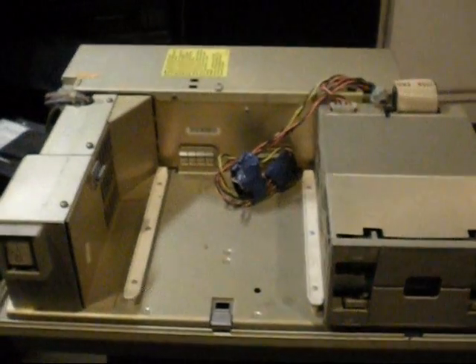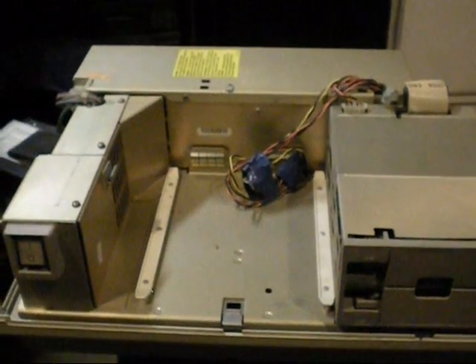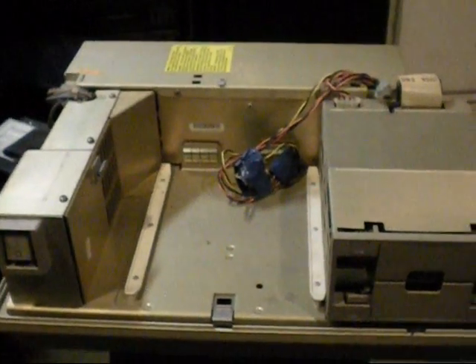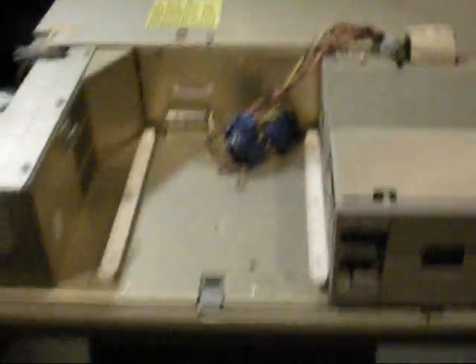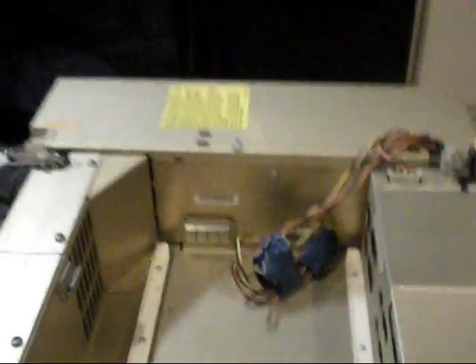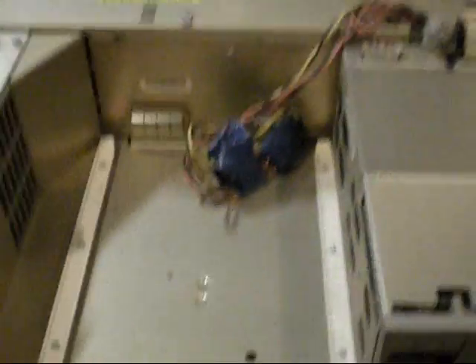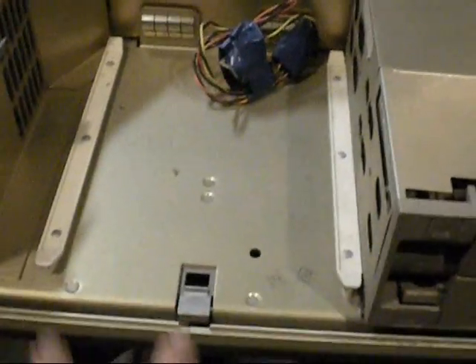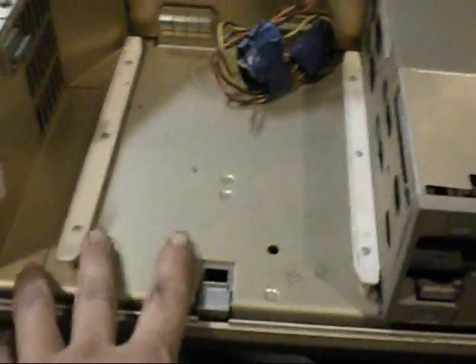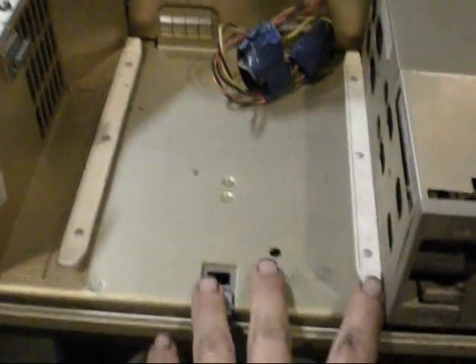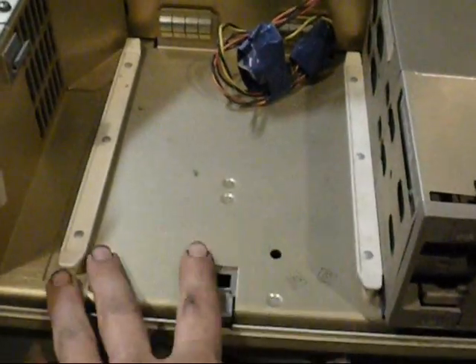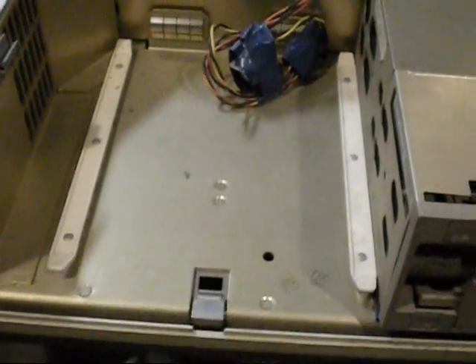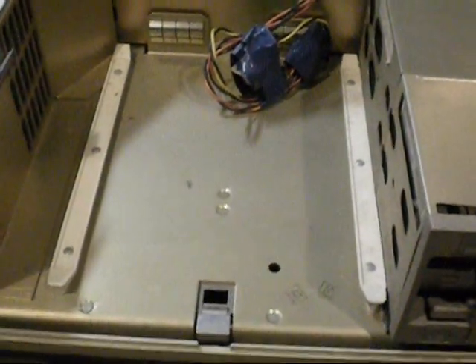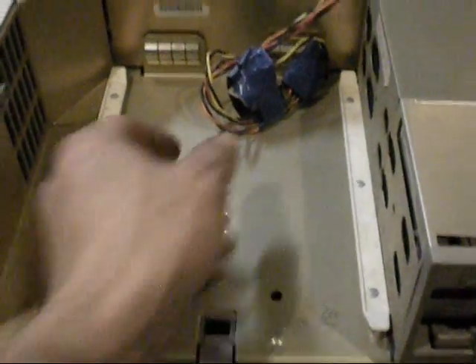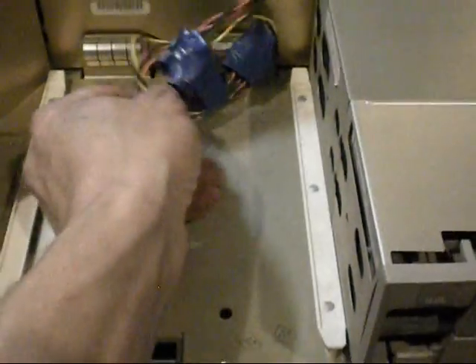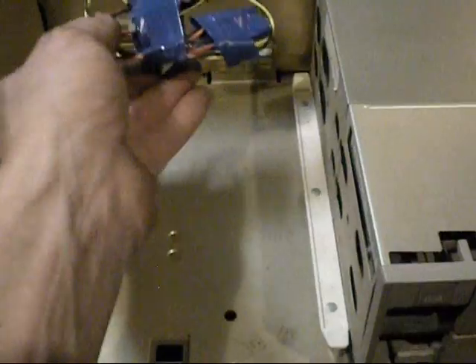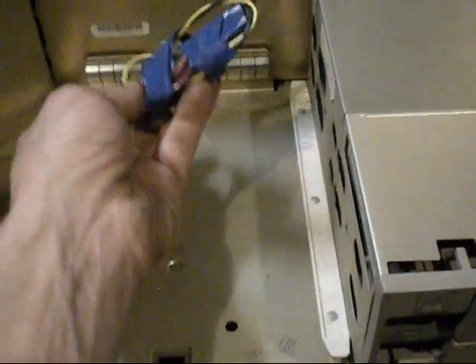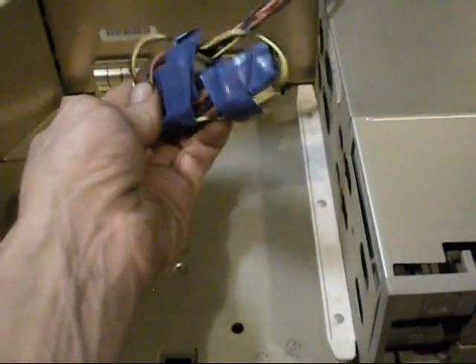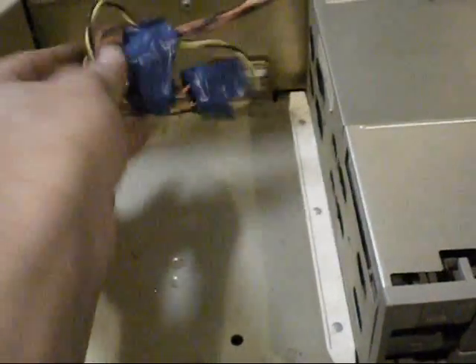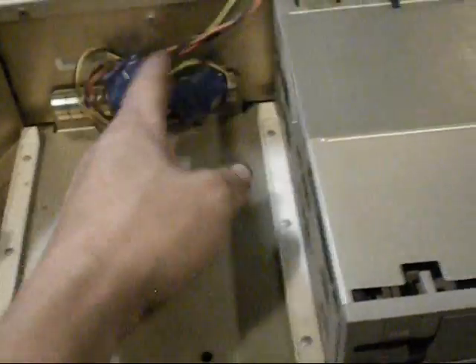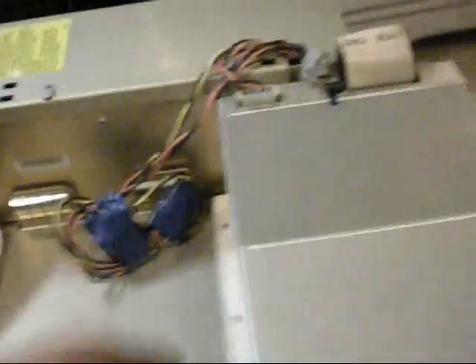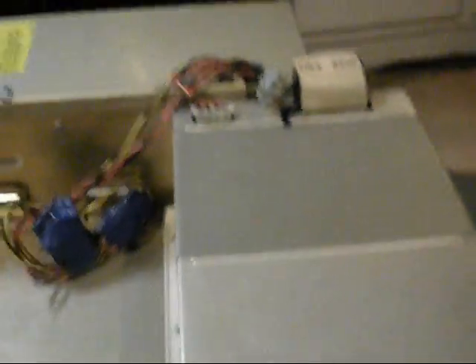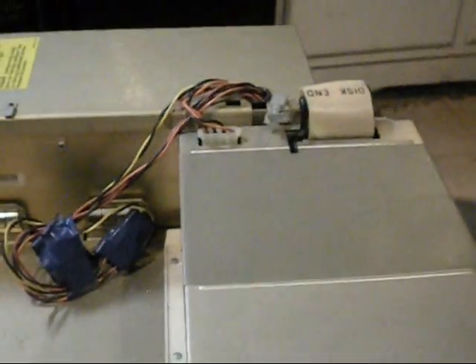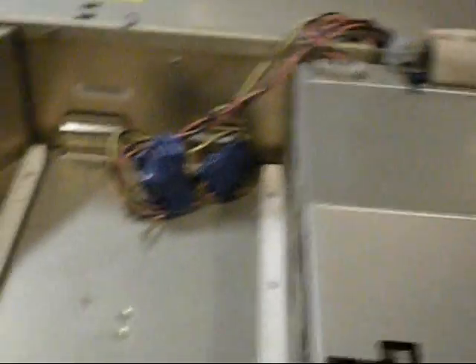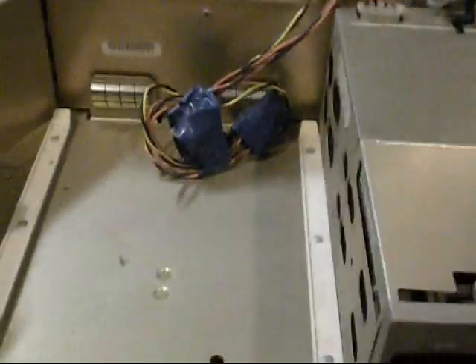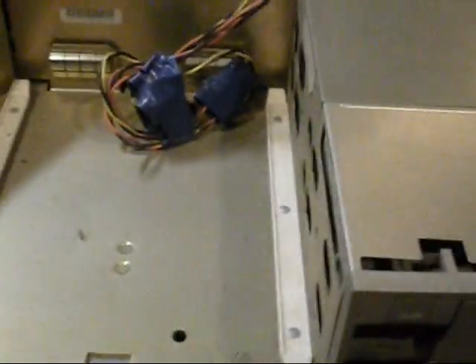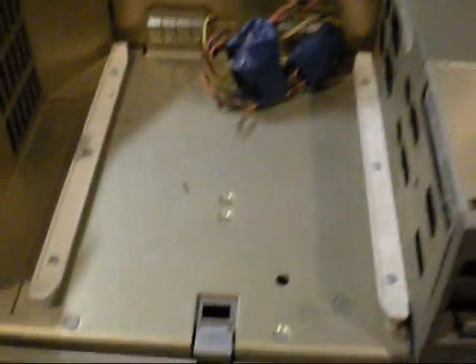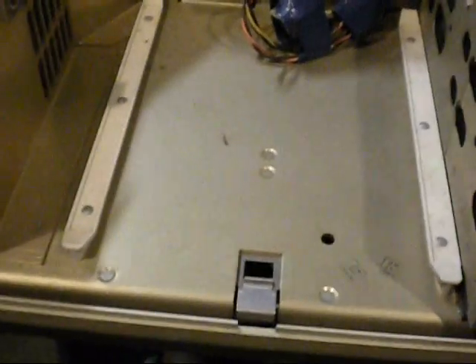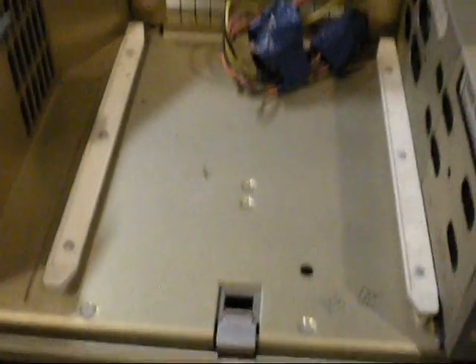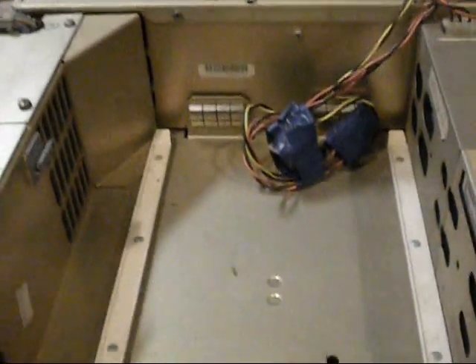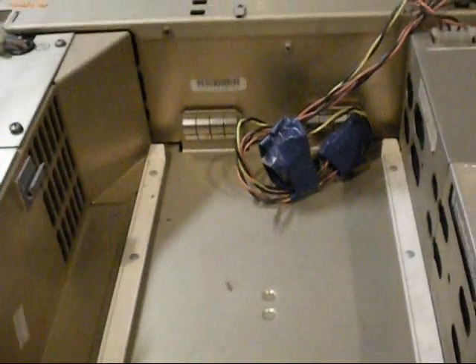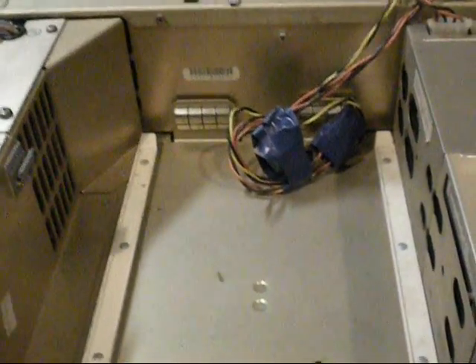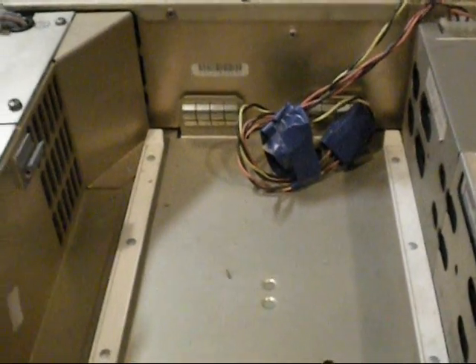That's with the cover off. As you can see it's missing its oversized hard drive. There's electrical wires there for it, but there is no ribbon cable or anything. Who knows if it even had one.